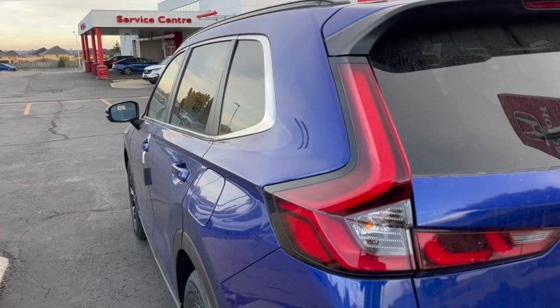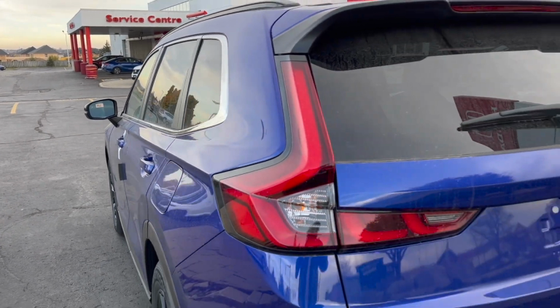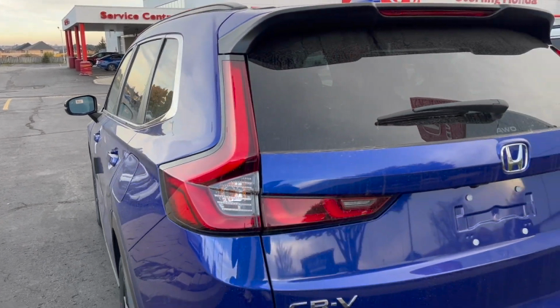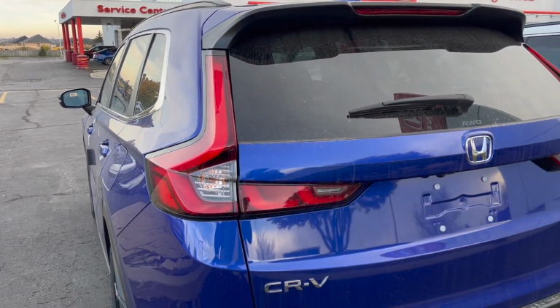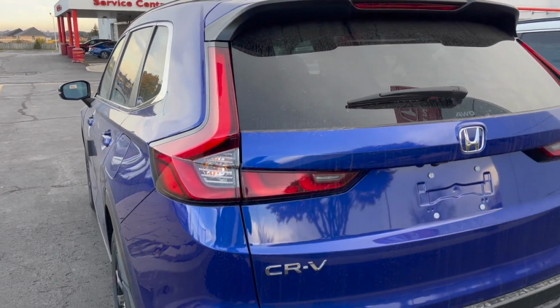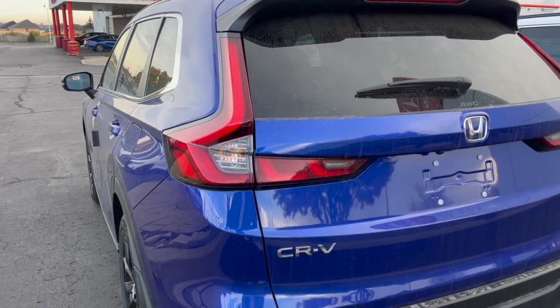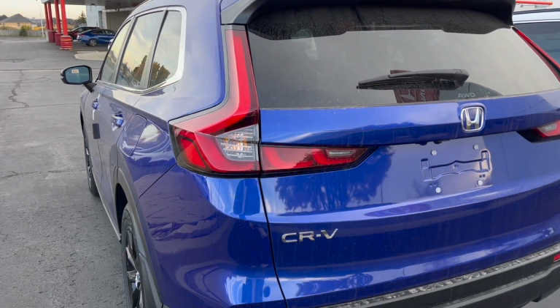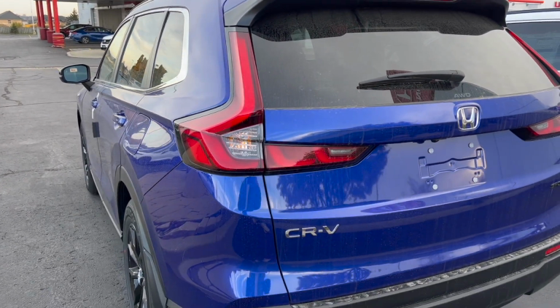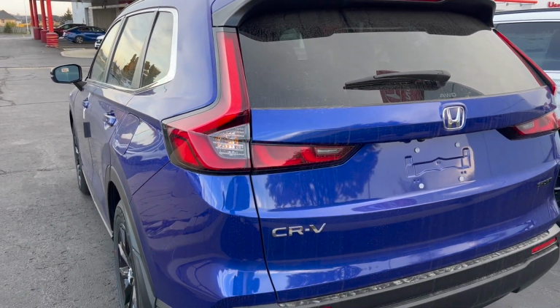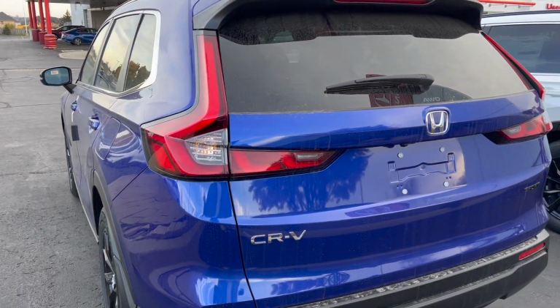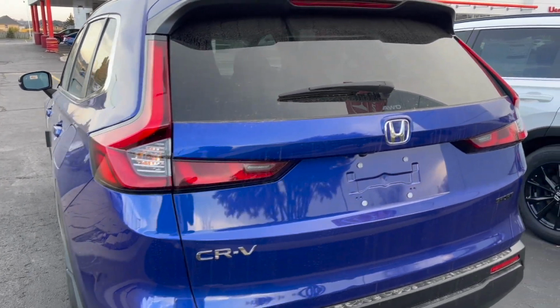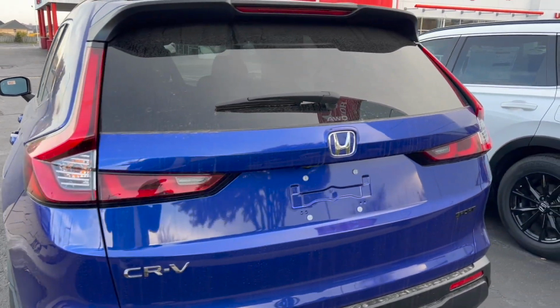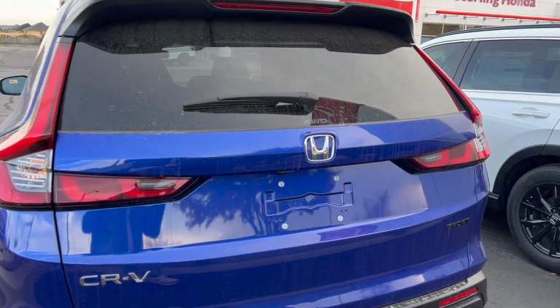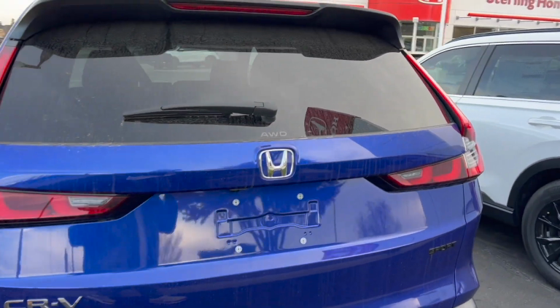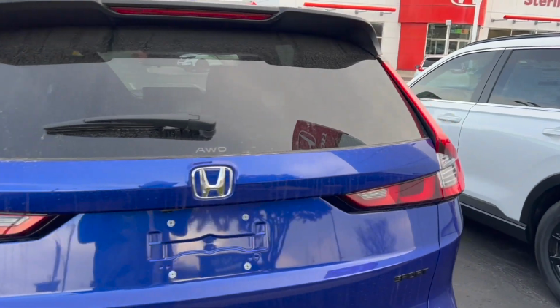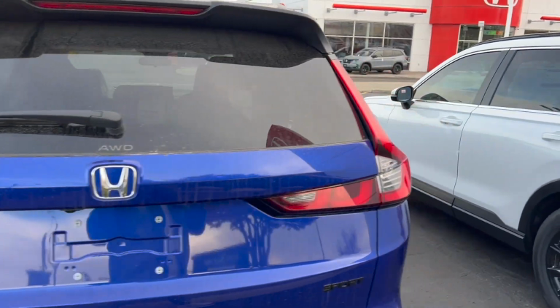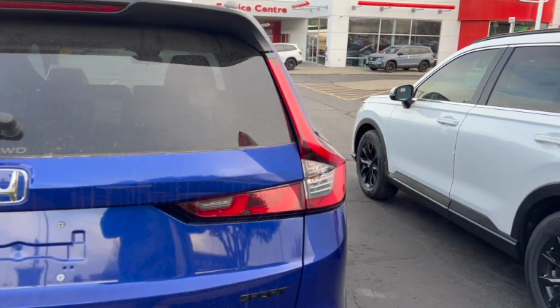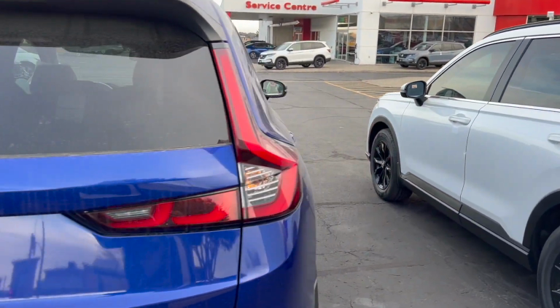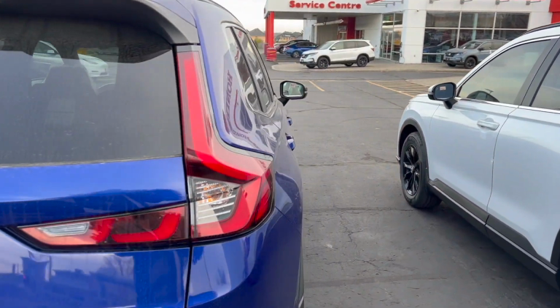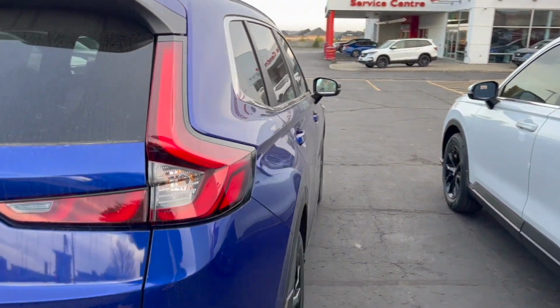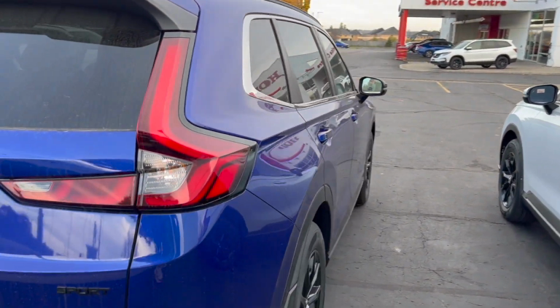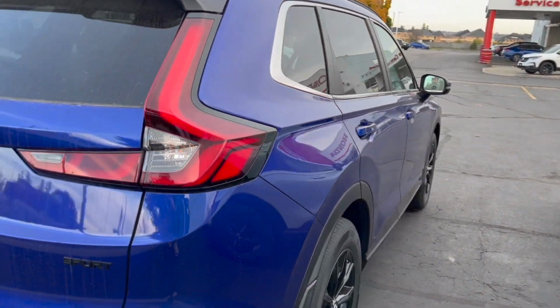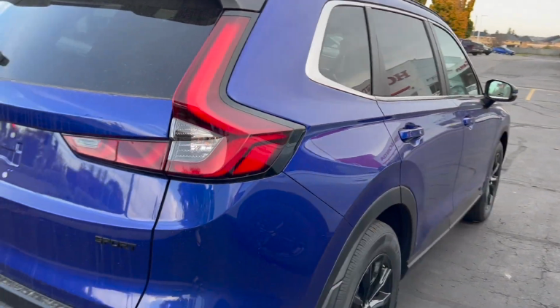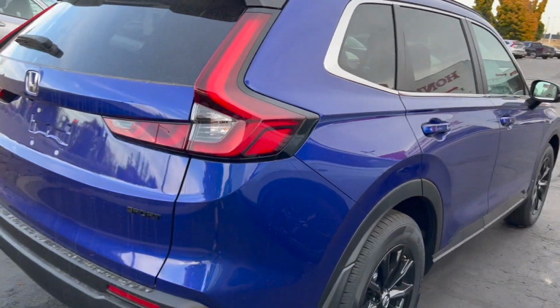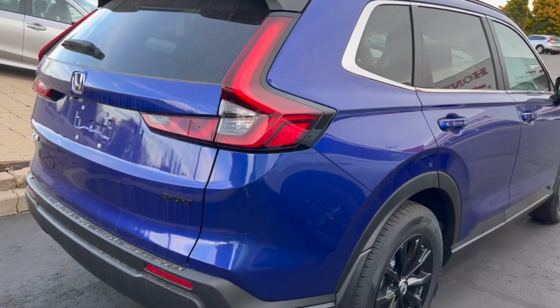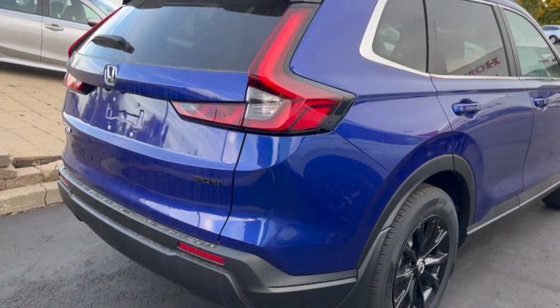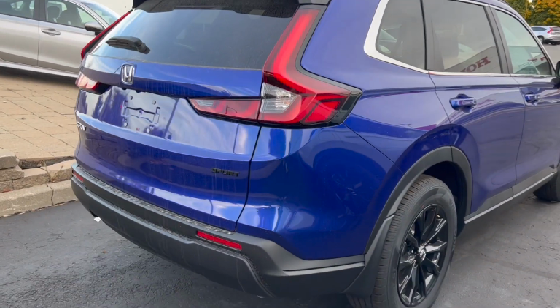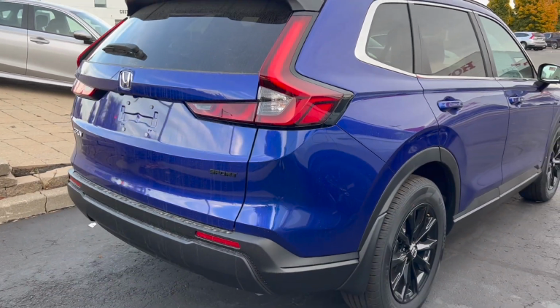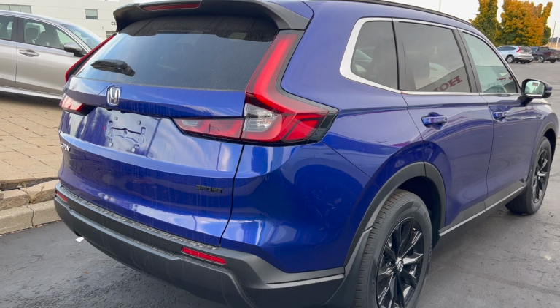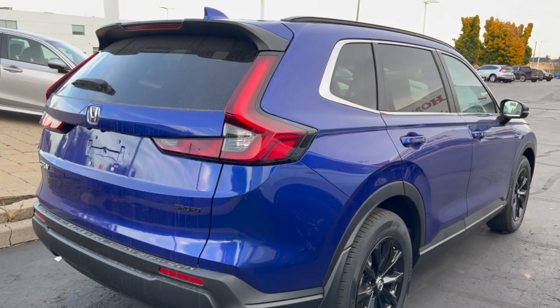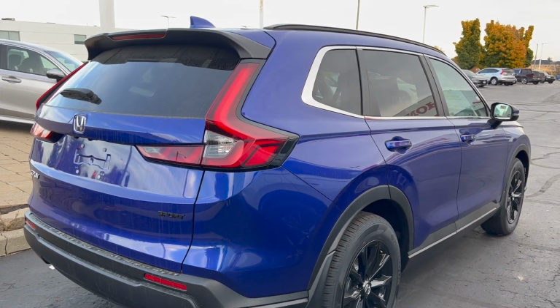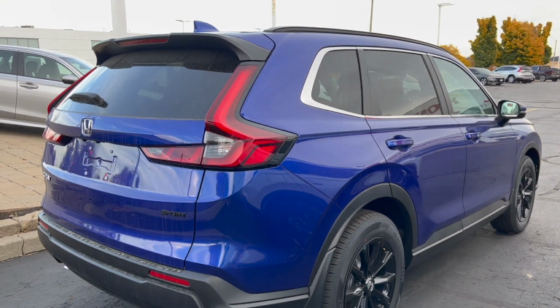What do you guys think? Is it worth $50K? Probably not, but that's how everything is these days. This trim is one level below the hybrid.